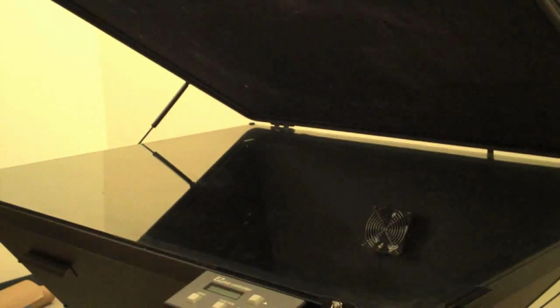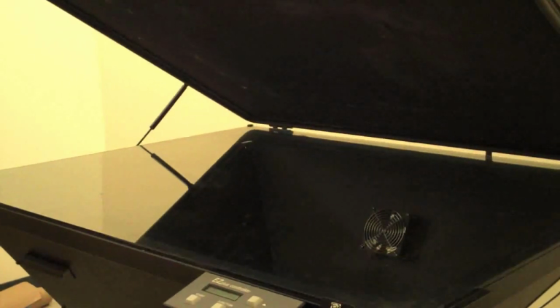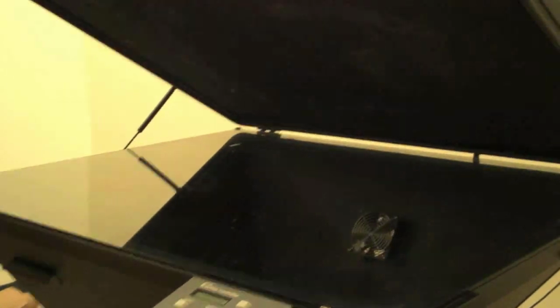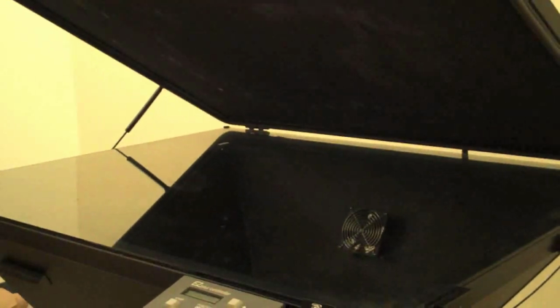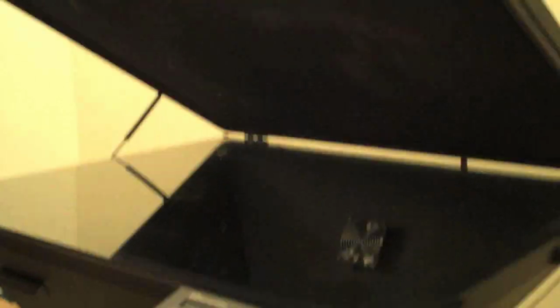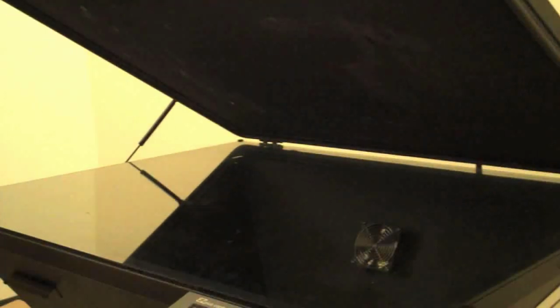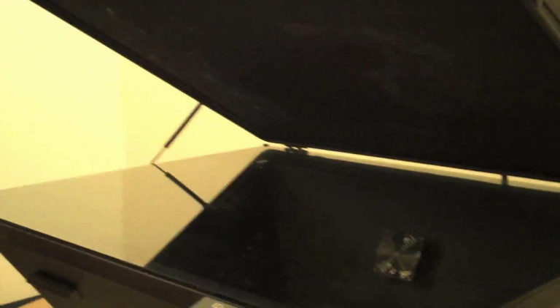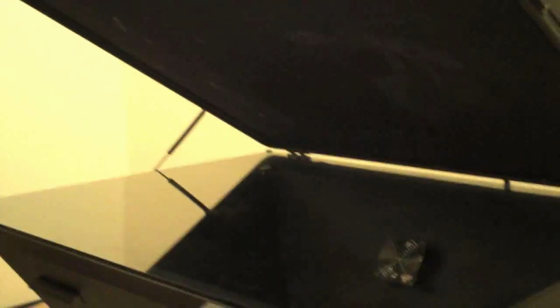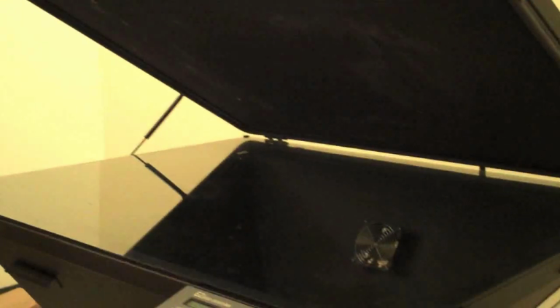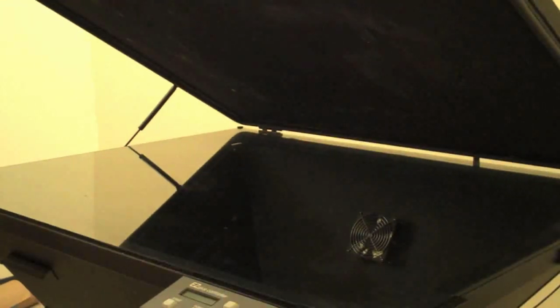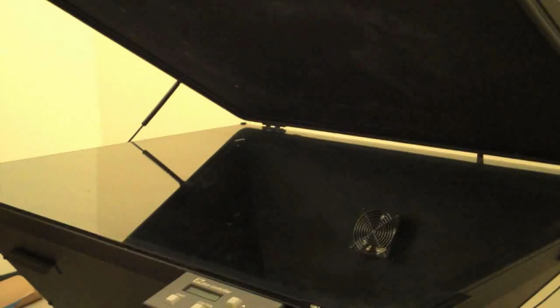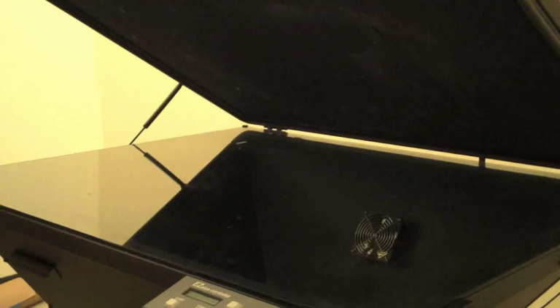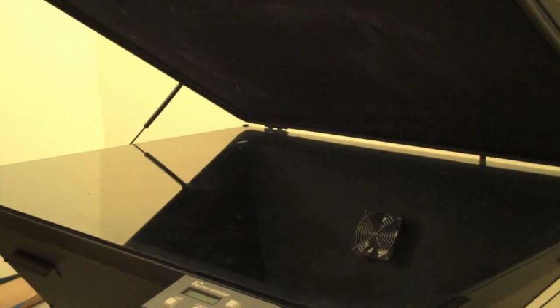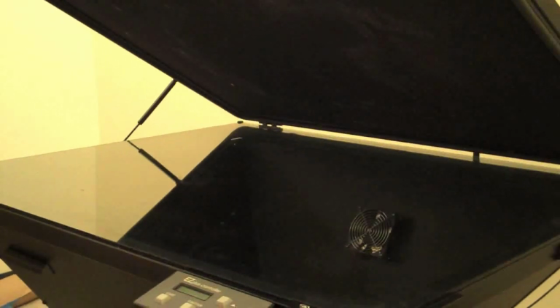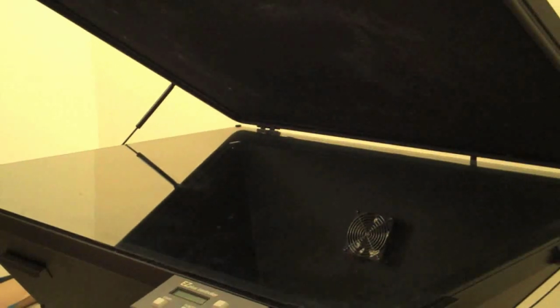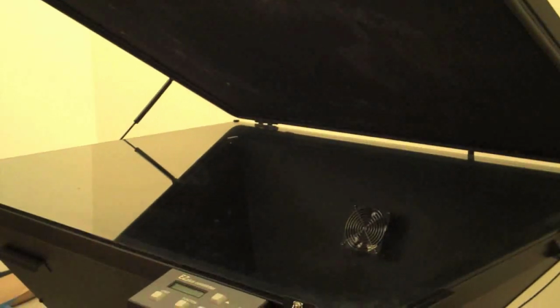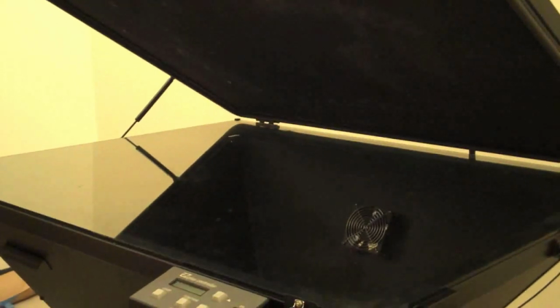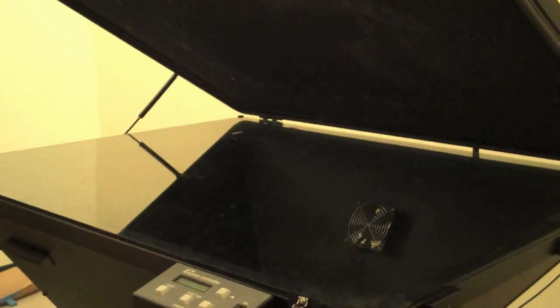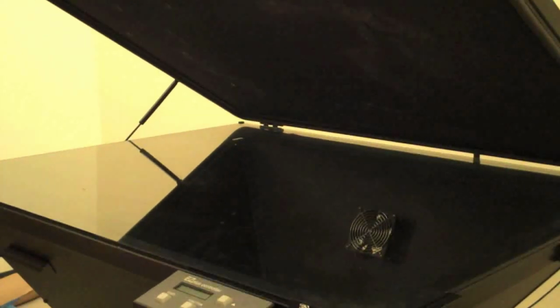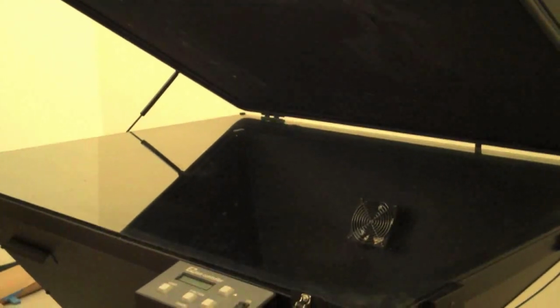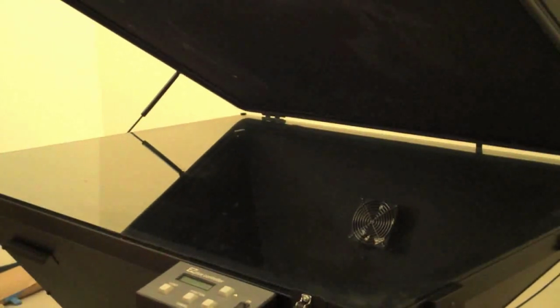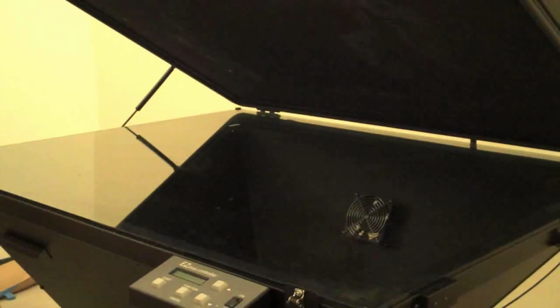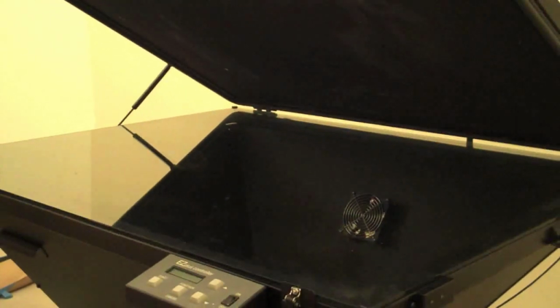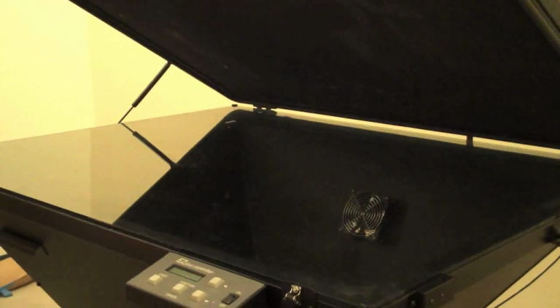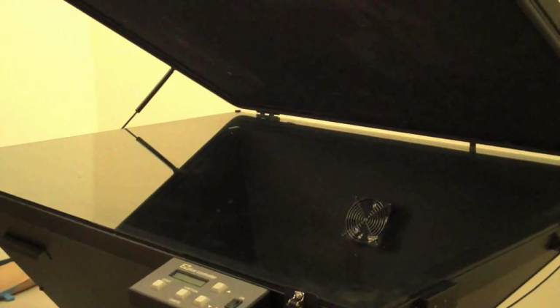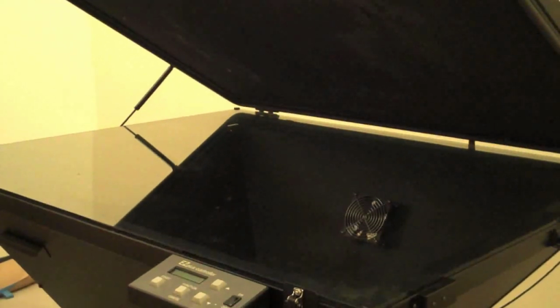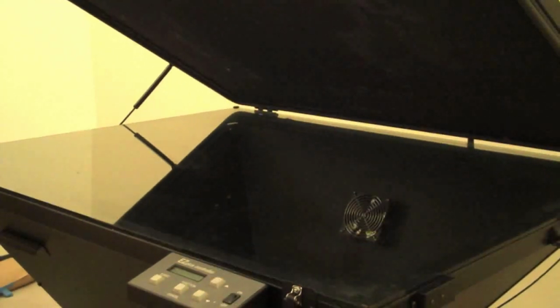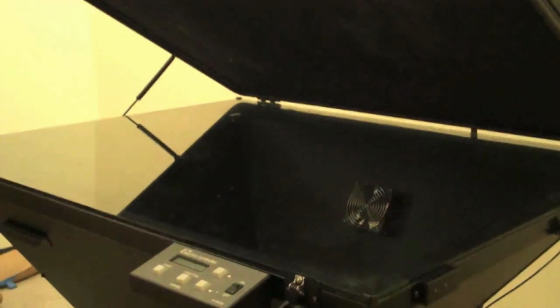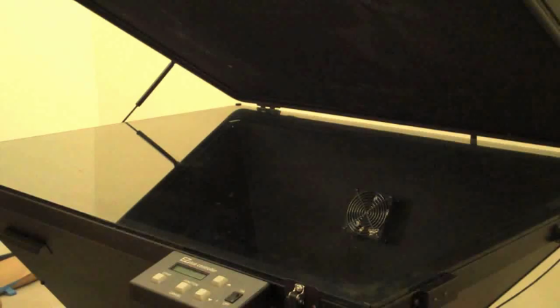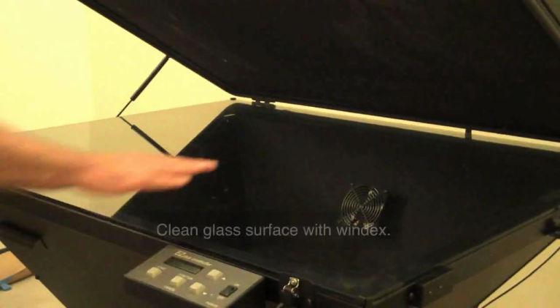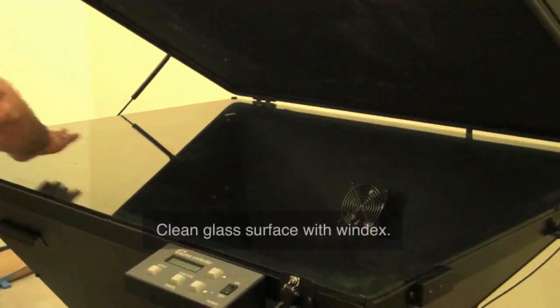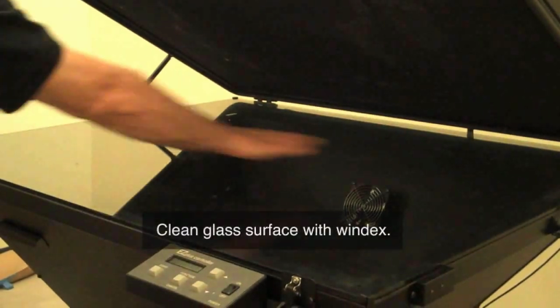First thing before you start is to go ahead and clean the glass on the exposure unit. Once you have done that,